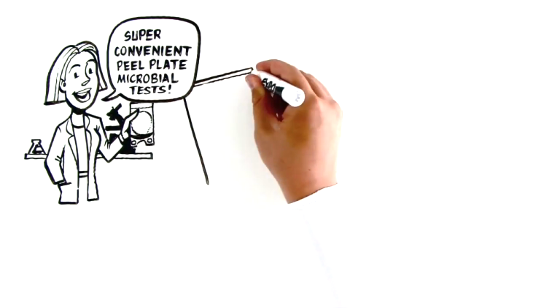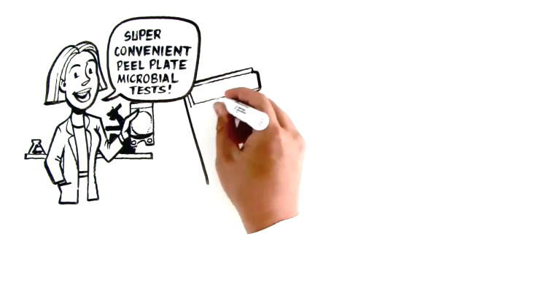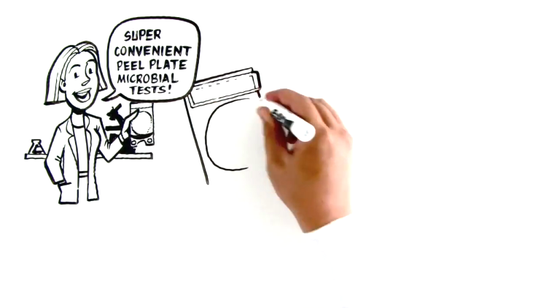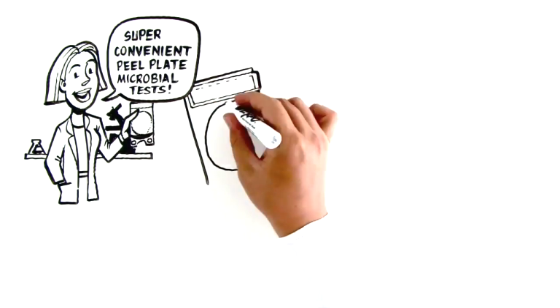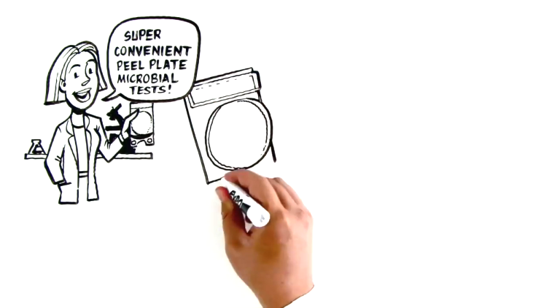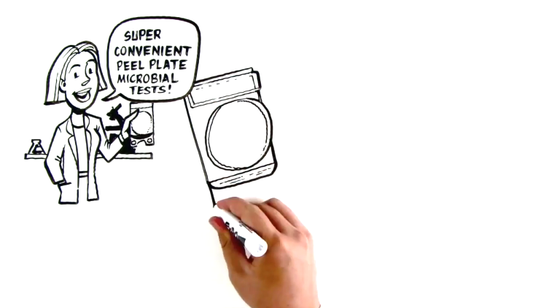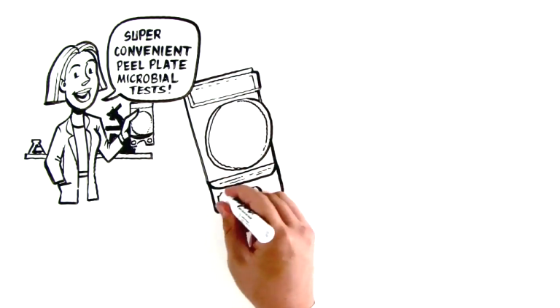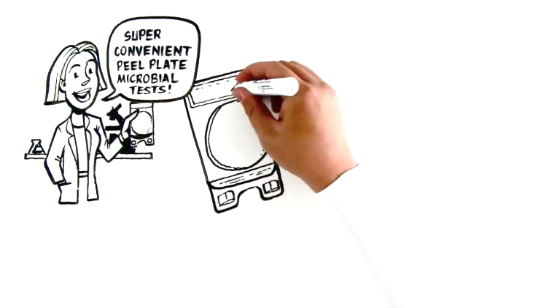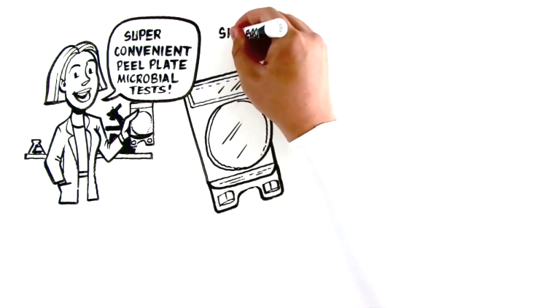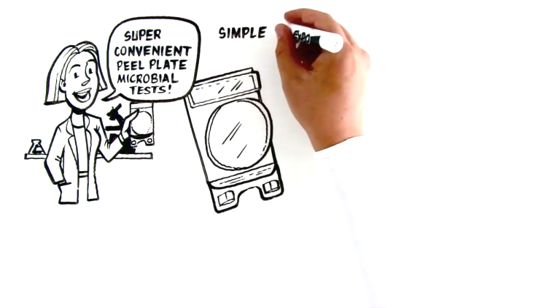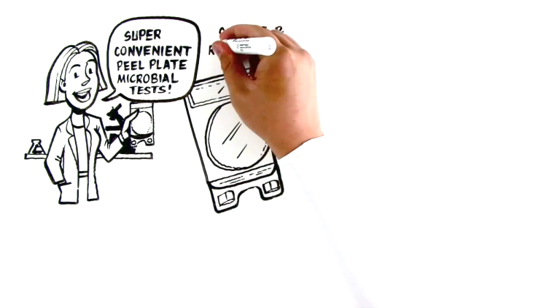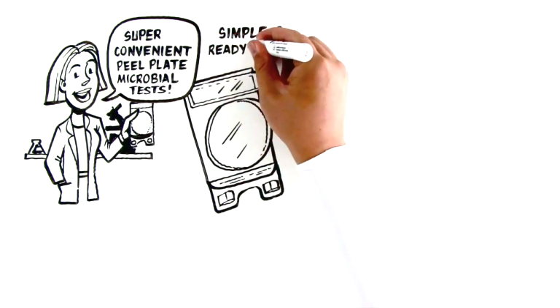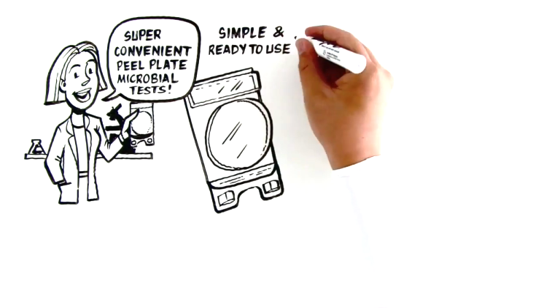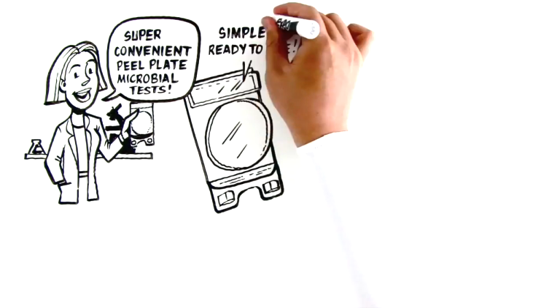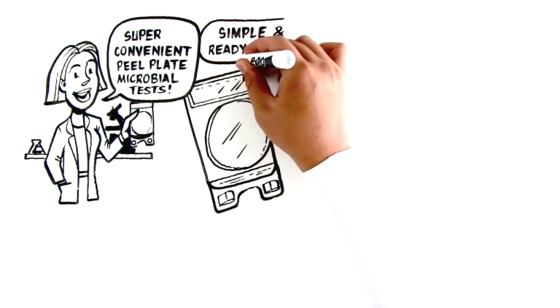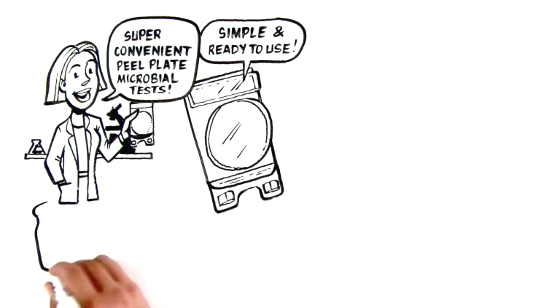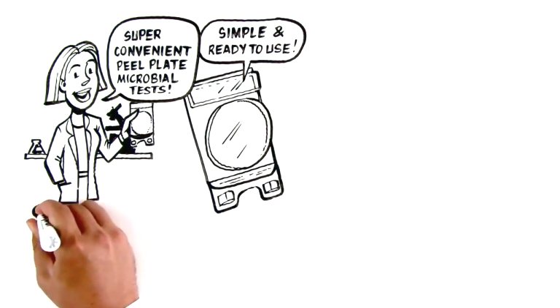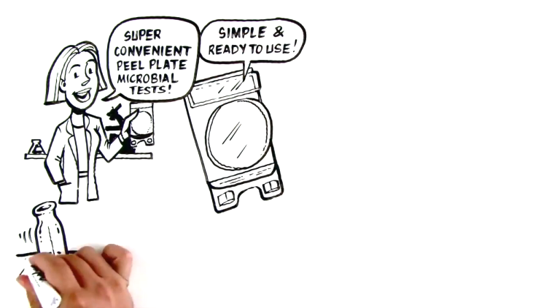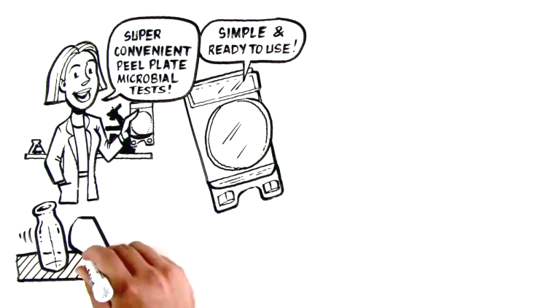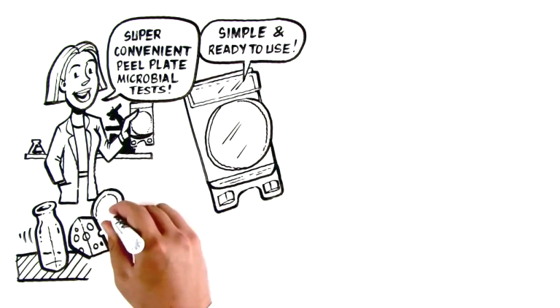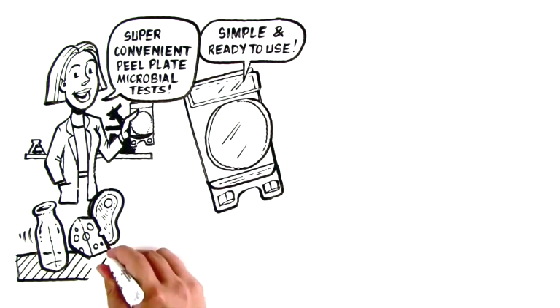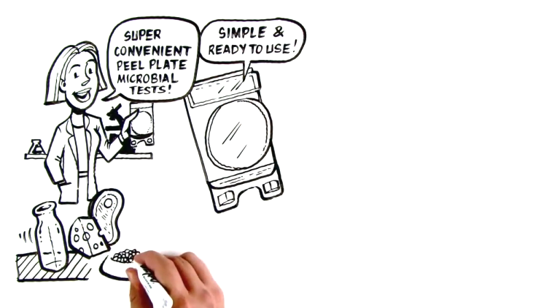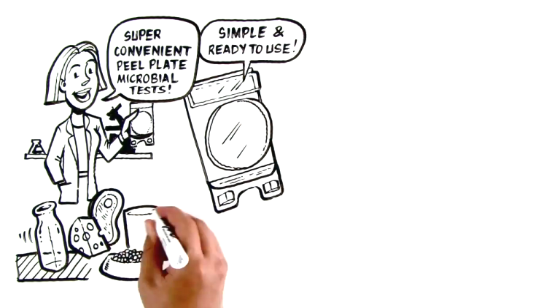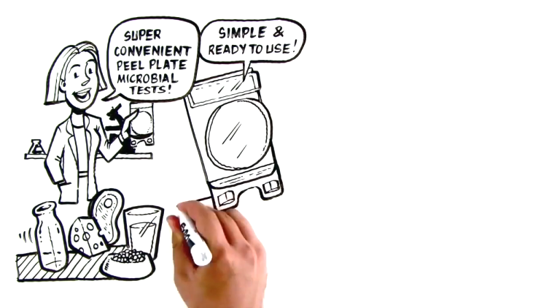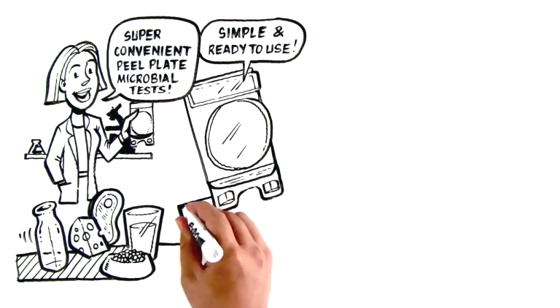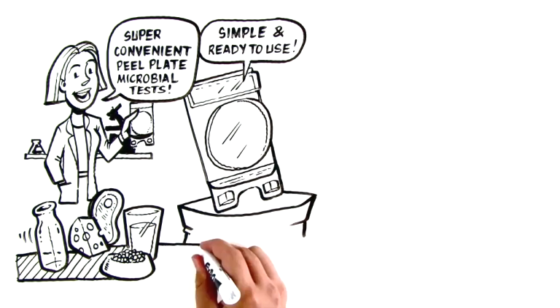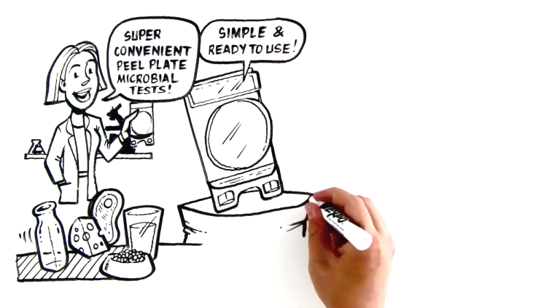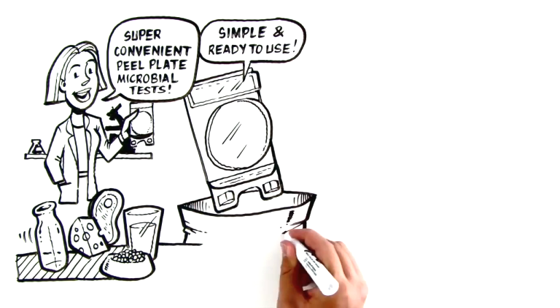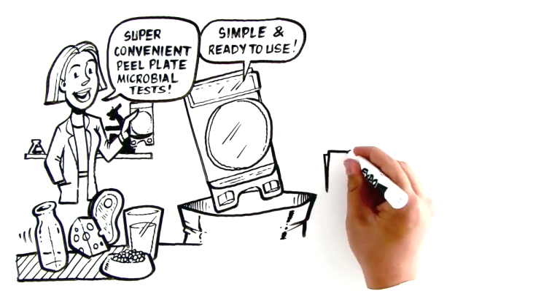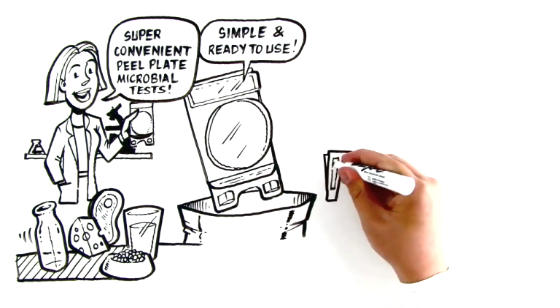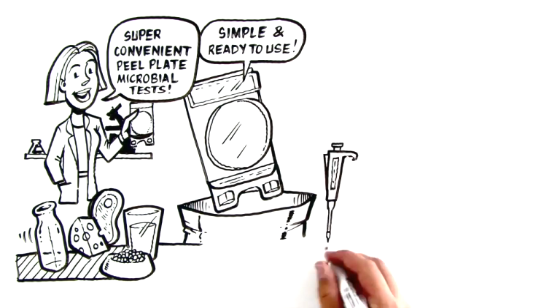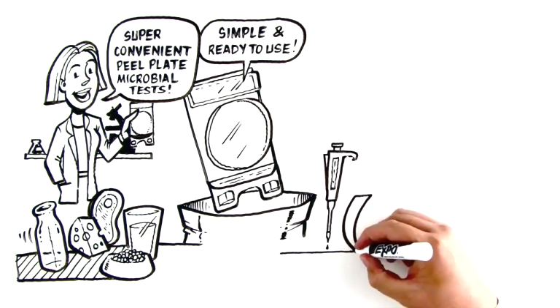This new cutting-edge Charm technology reinvents bacterial testing with a simple, ready-to-use plate for environmental samples, dairy products, meat, pet foods, water, and more. Just remove from the bag, add your sample, and incubate.